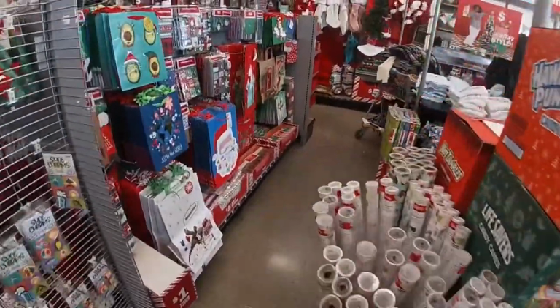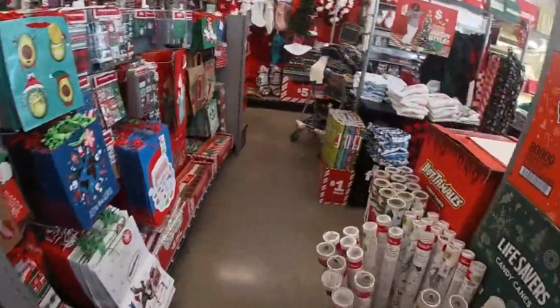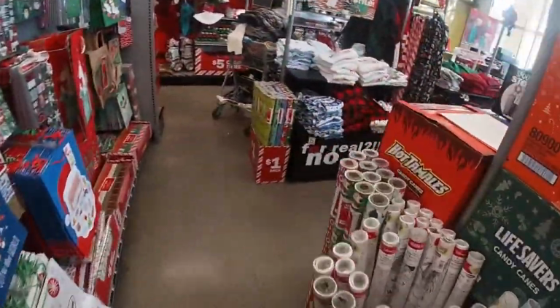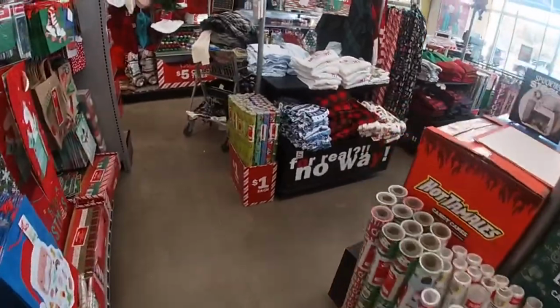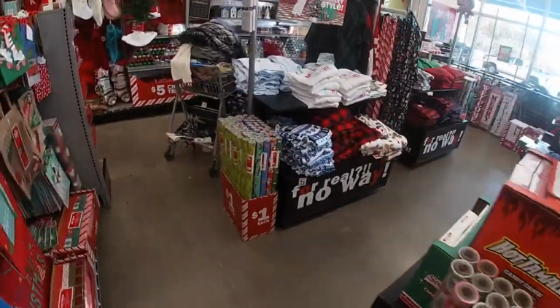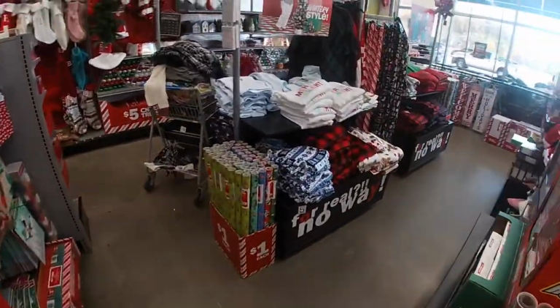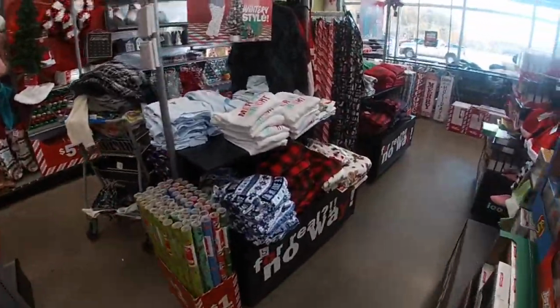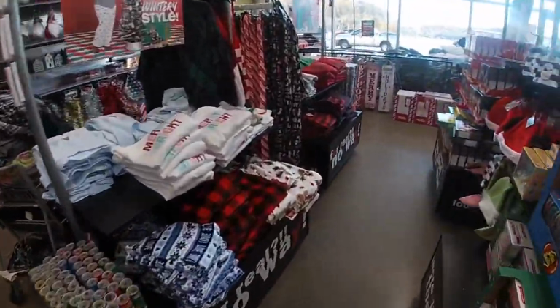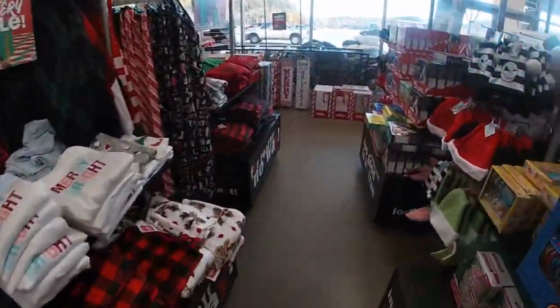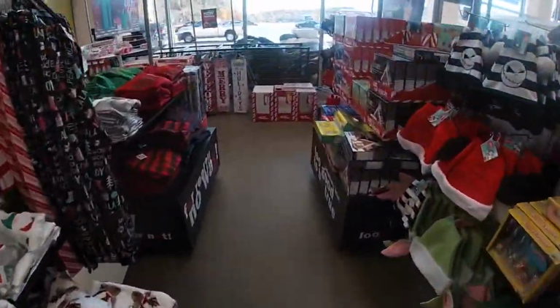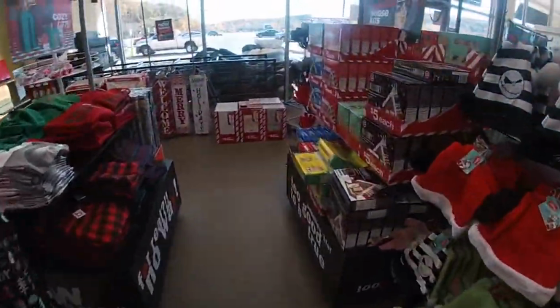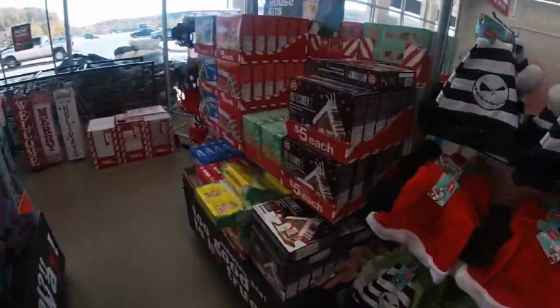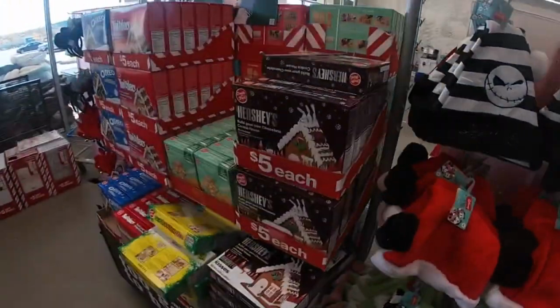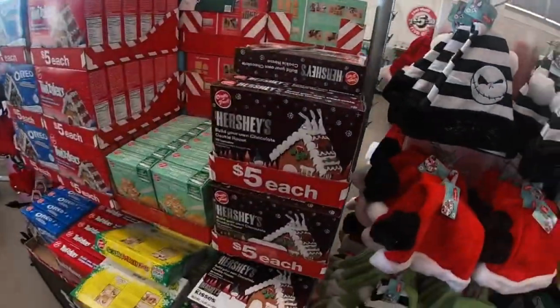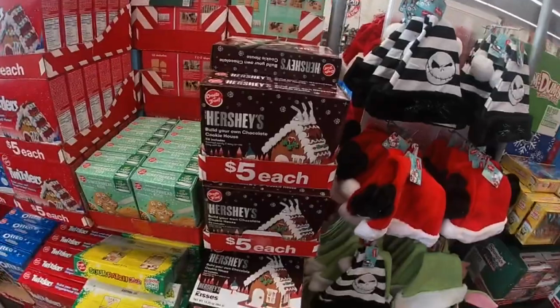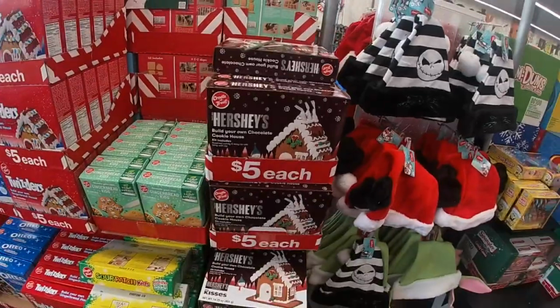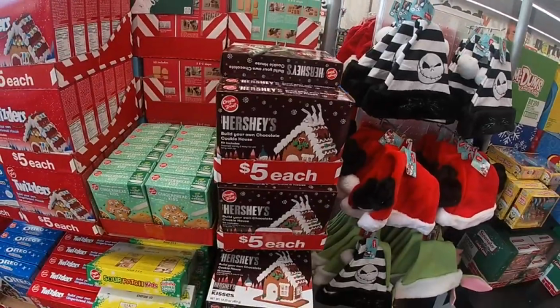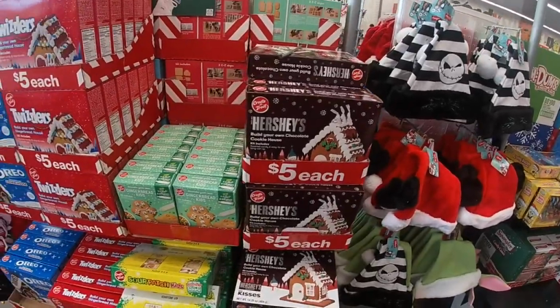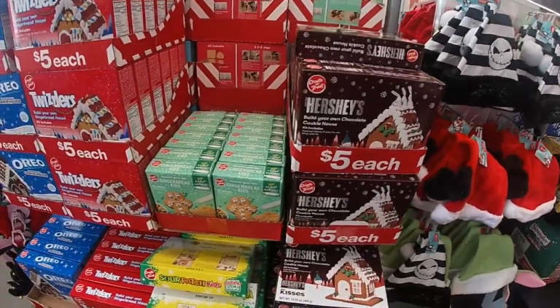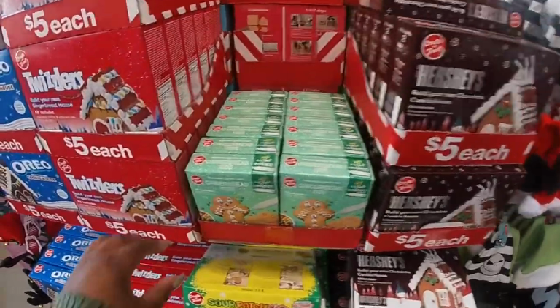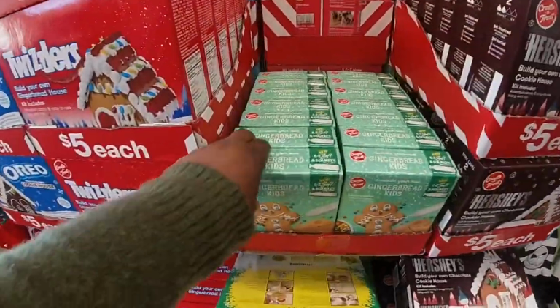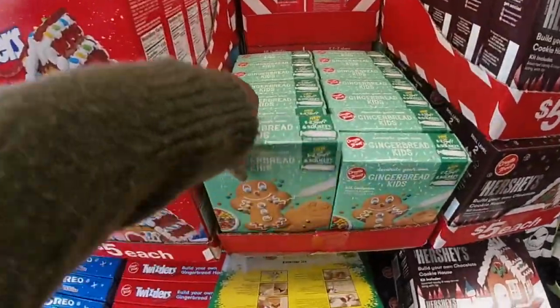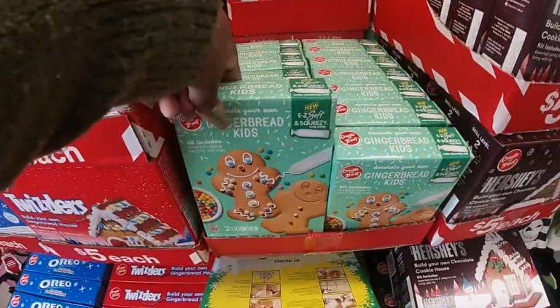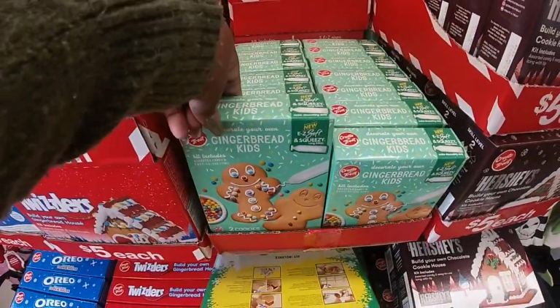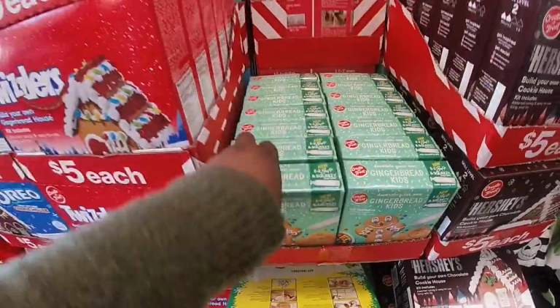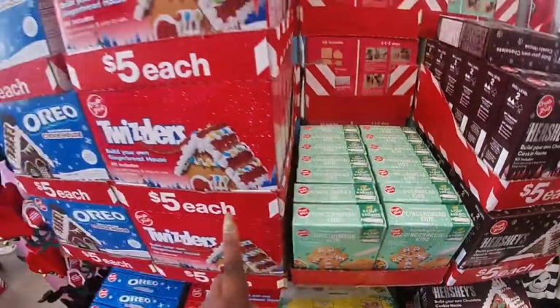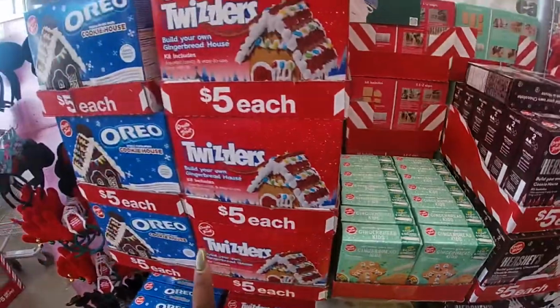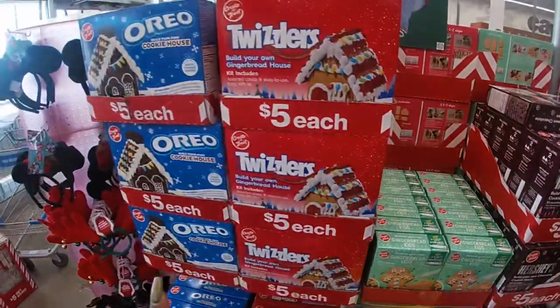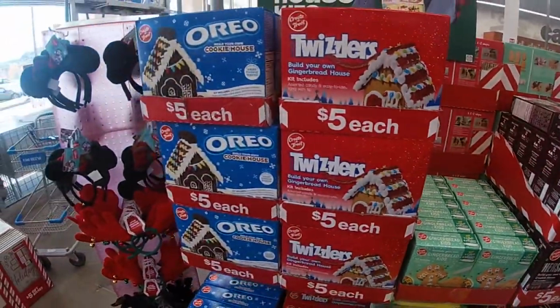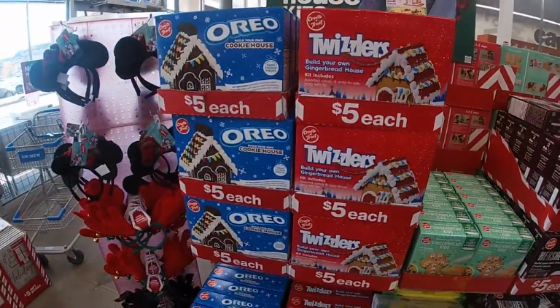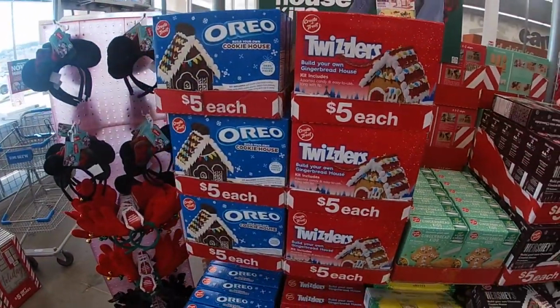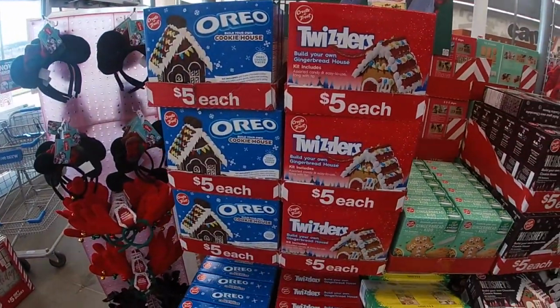Let's go all the way and start on the wall. Oh, they have the cute little Hershey build-your-own gingerbread house, Twizzlers, and Oreos.